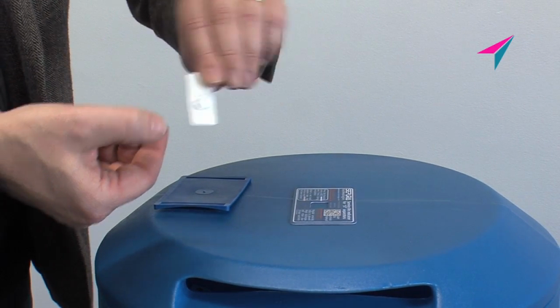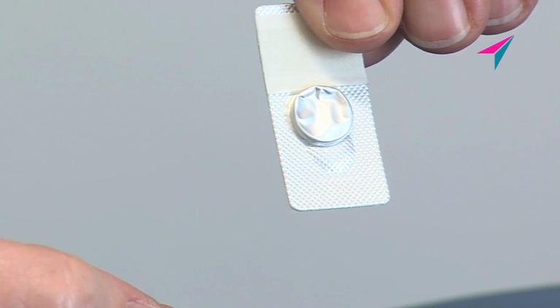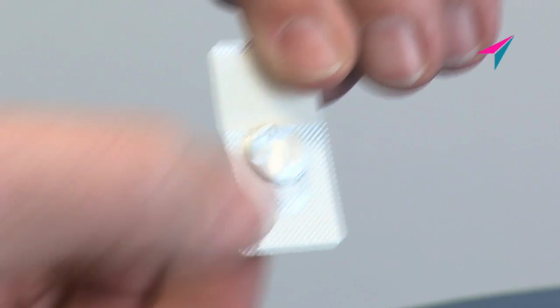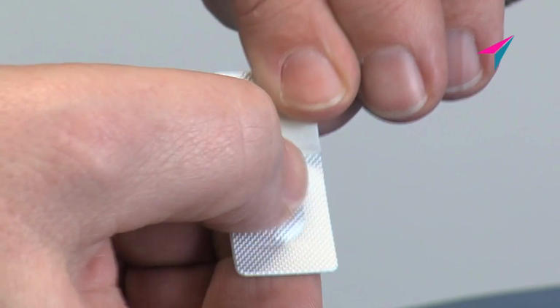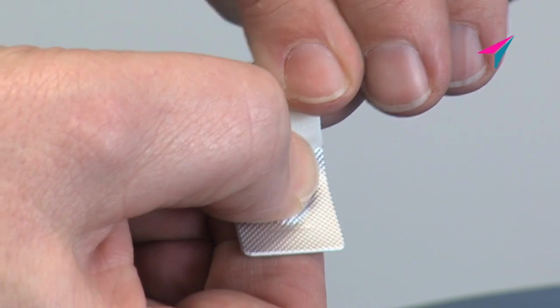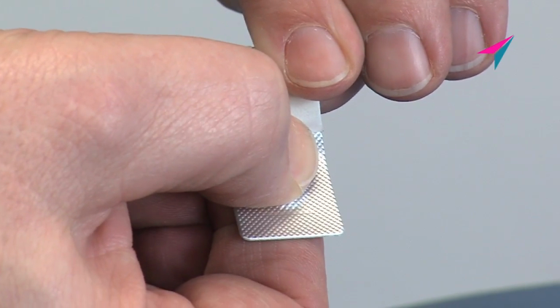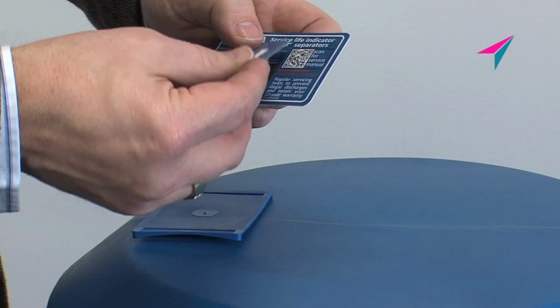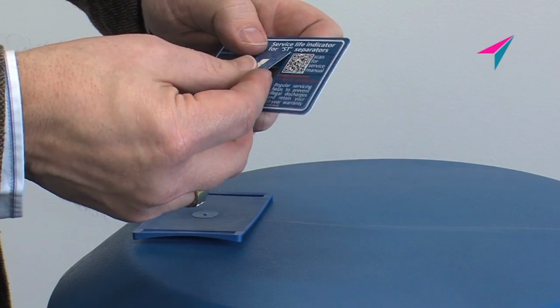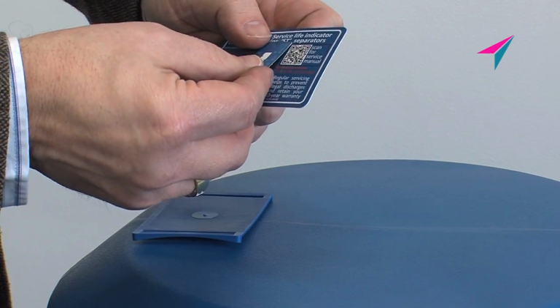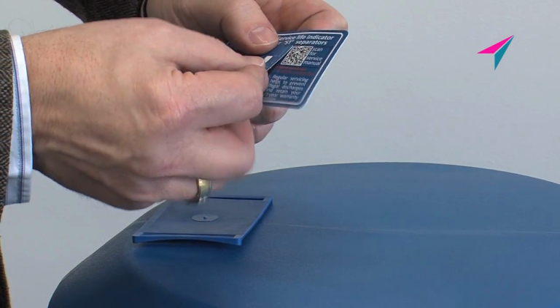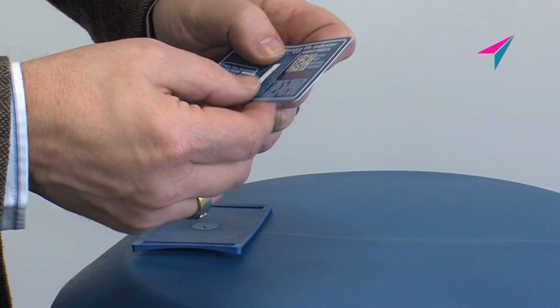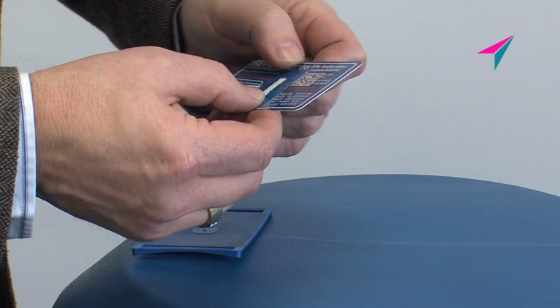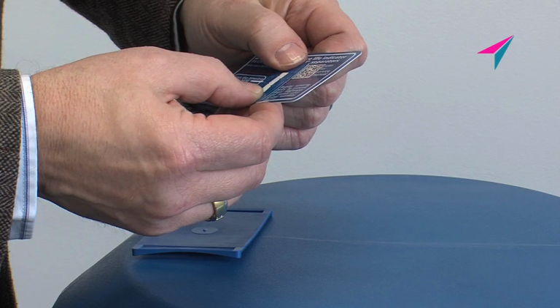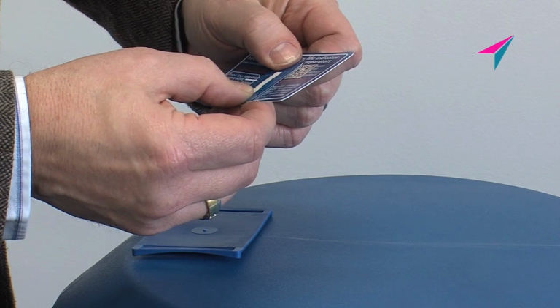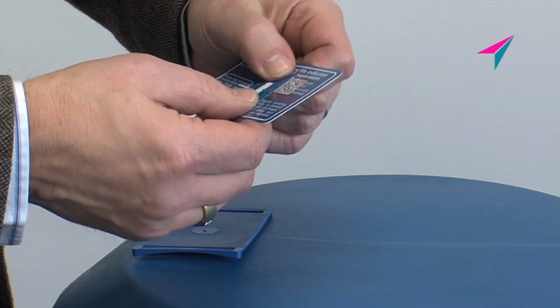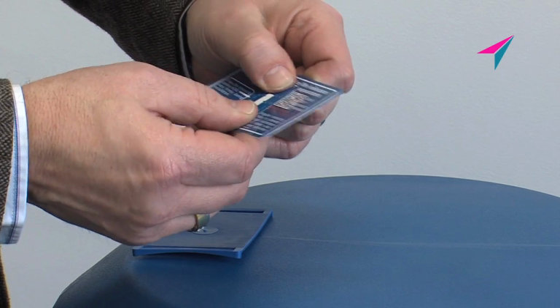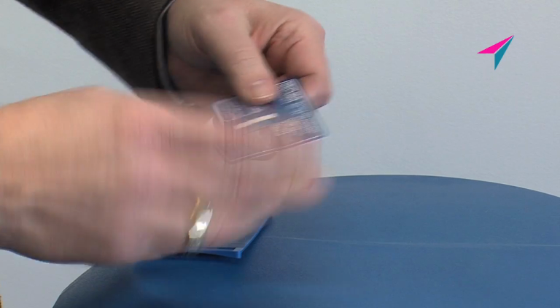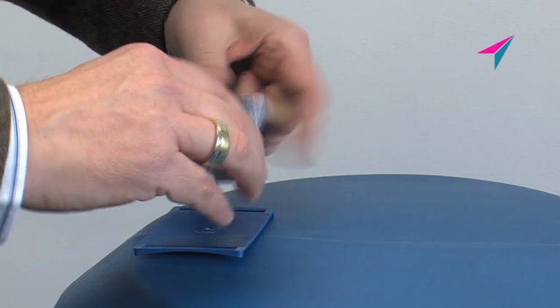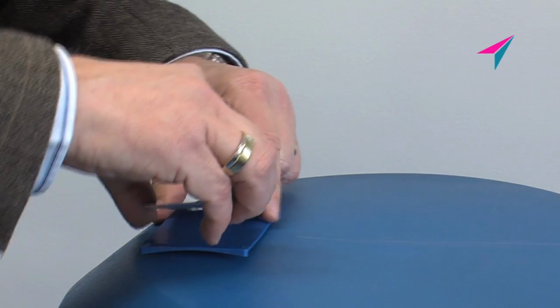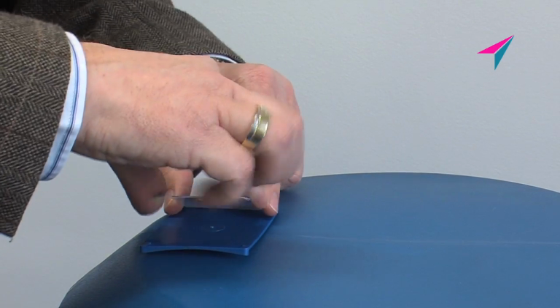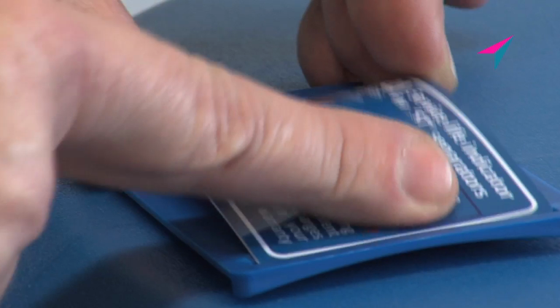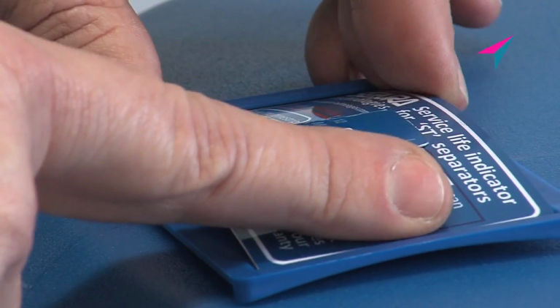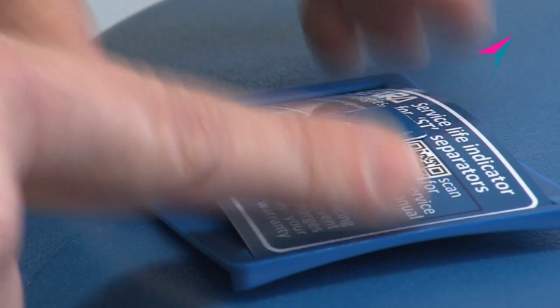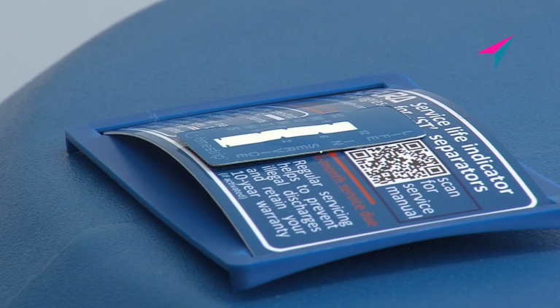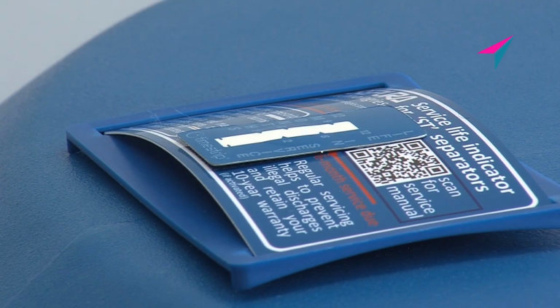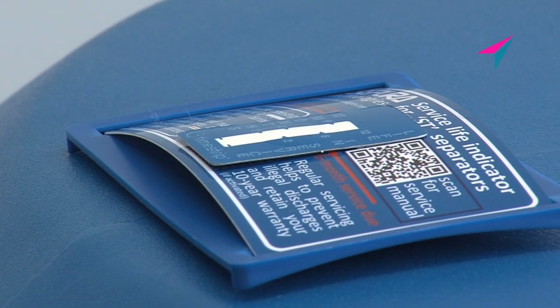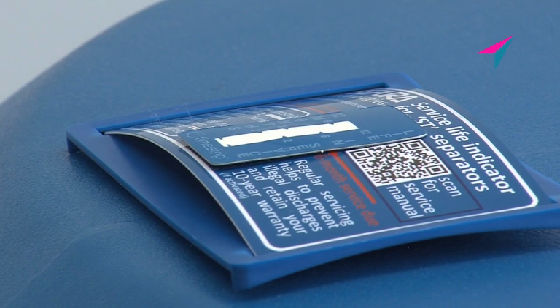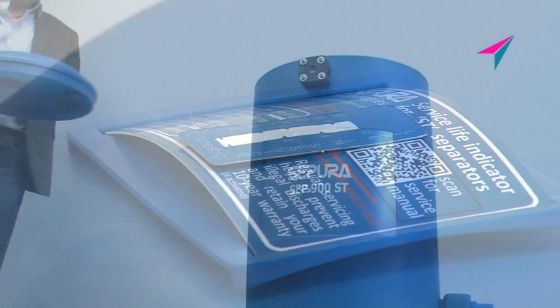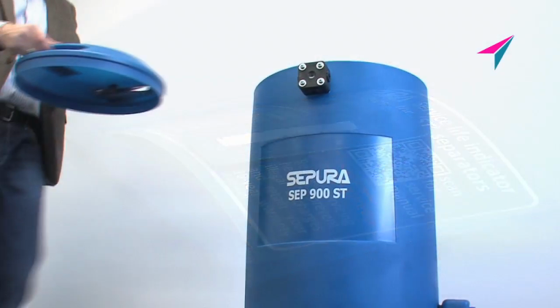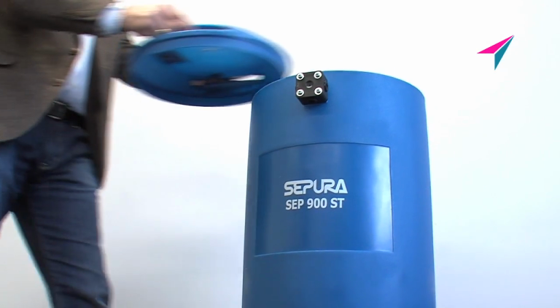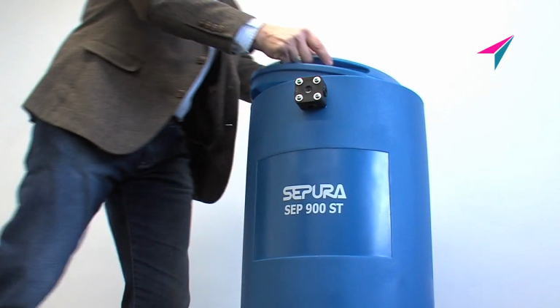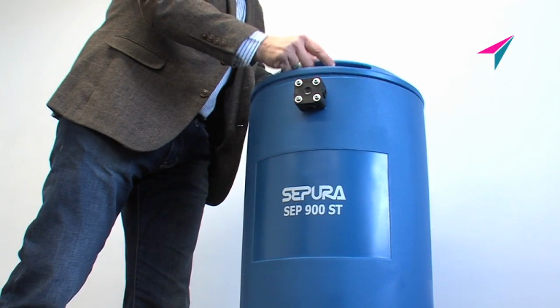Activate the timeline strip before fixing on the plastic card as directed. Place the card in the card holder and refit the lid. It's as easy as that — you're now ready to use your Sepura separator again.